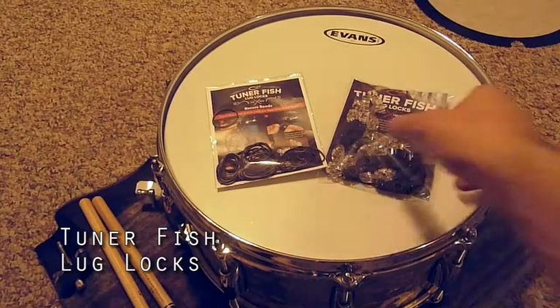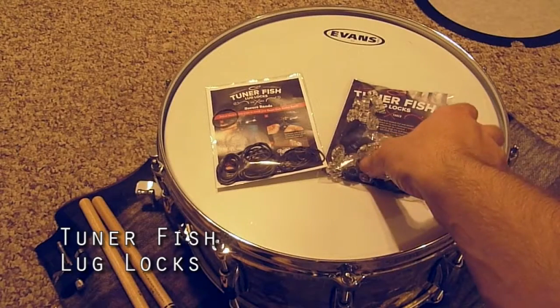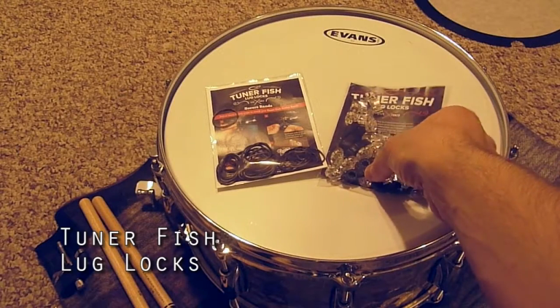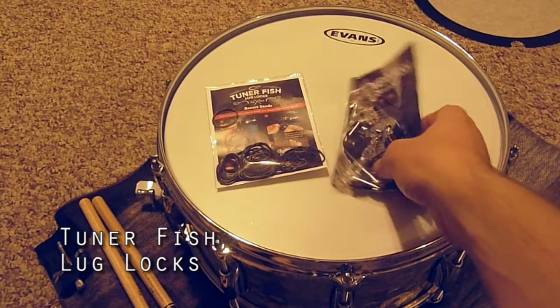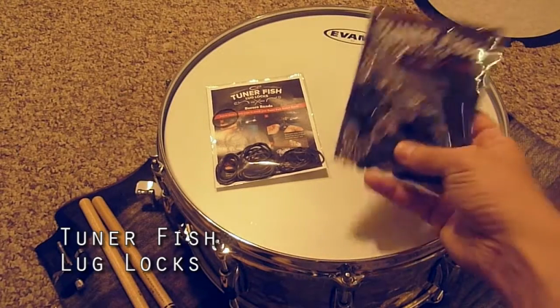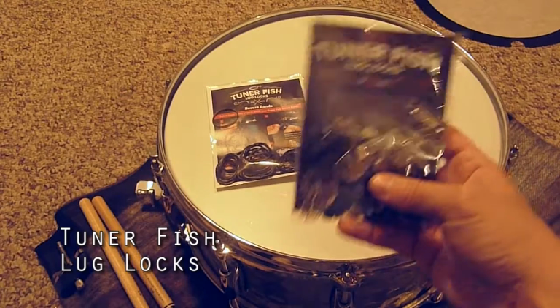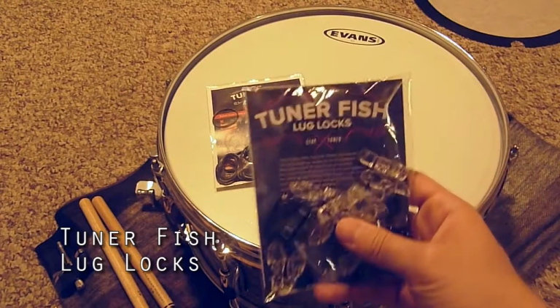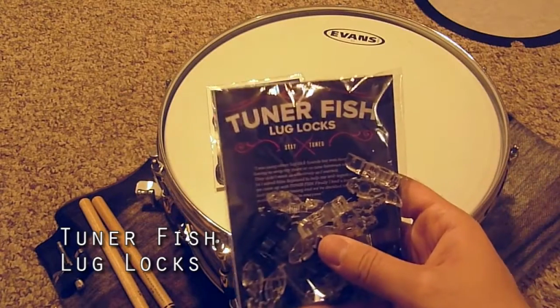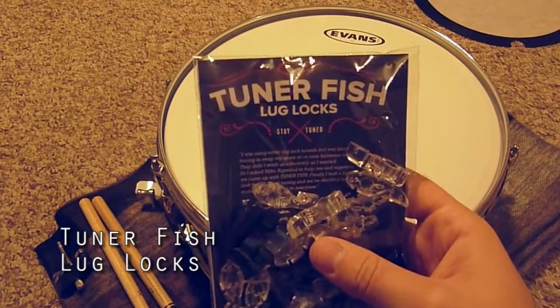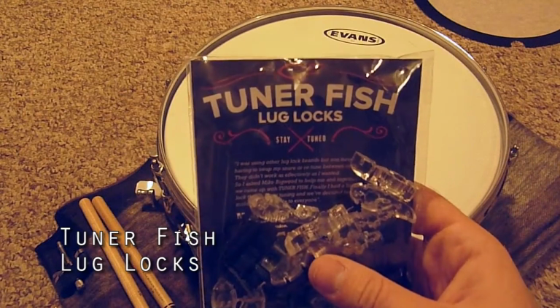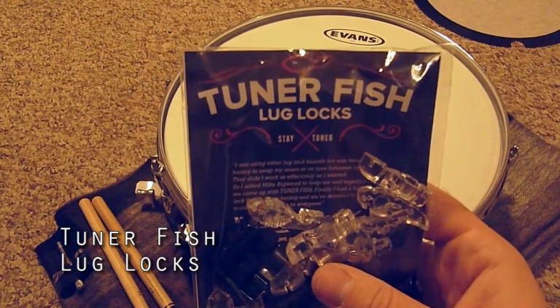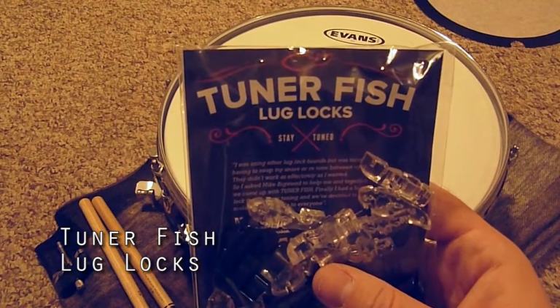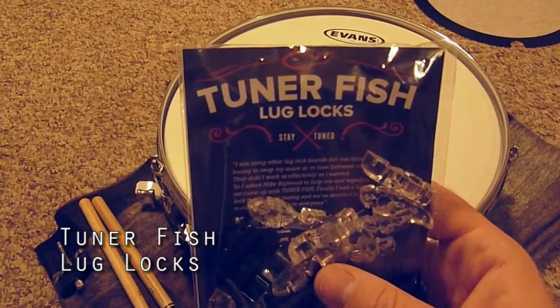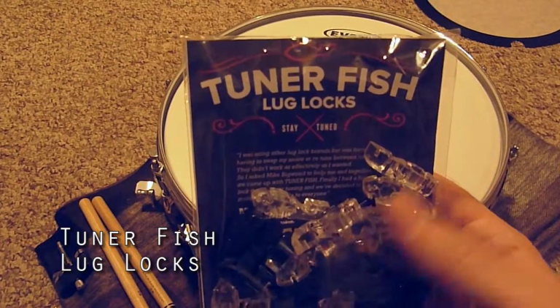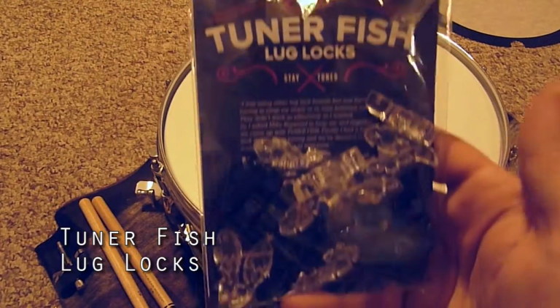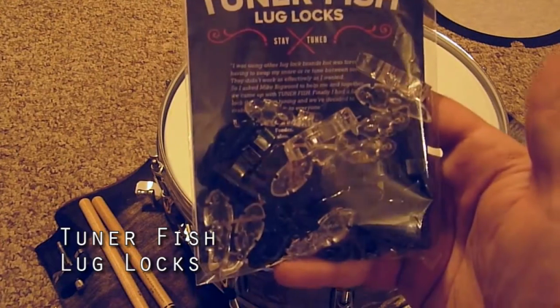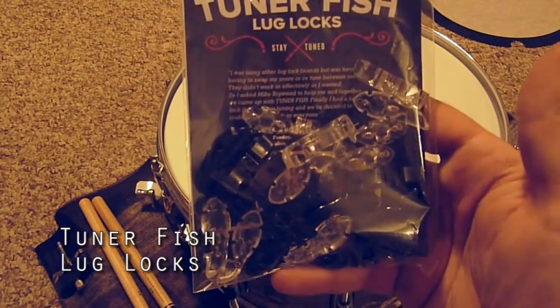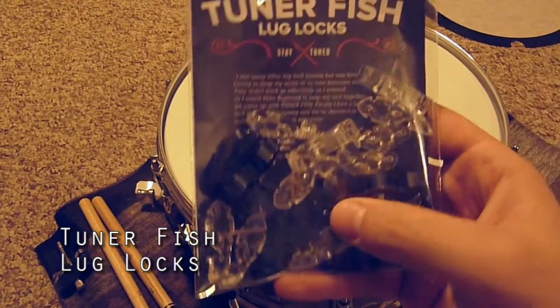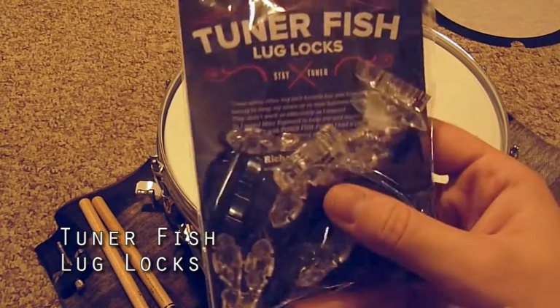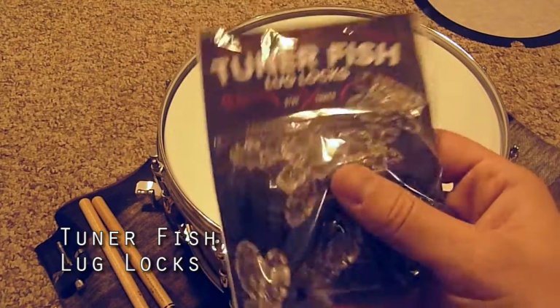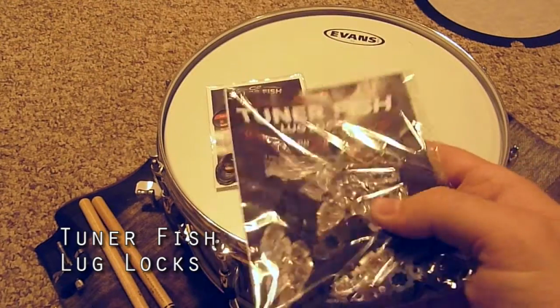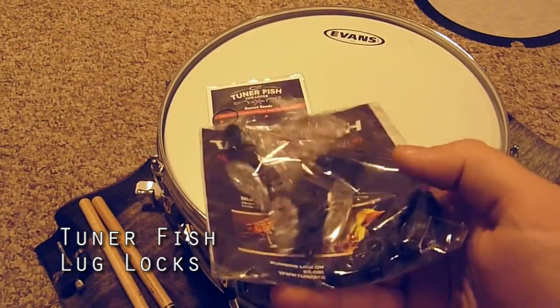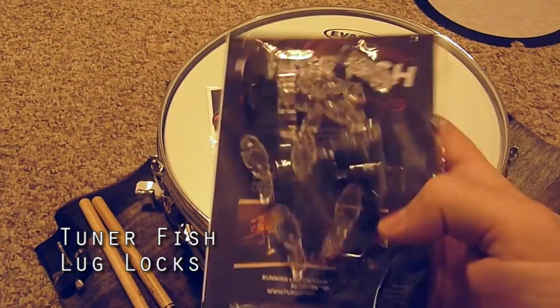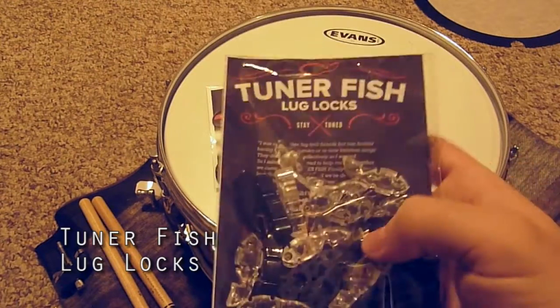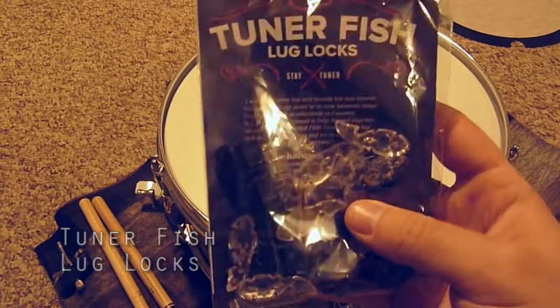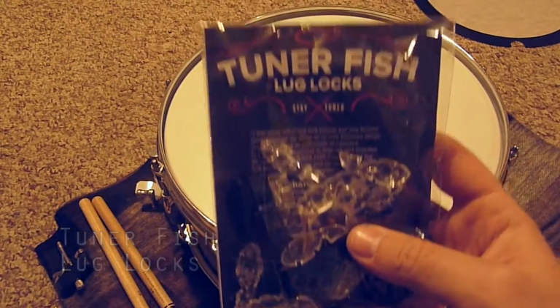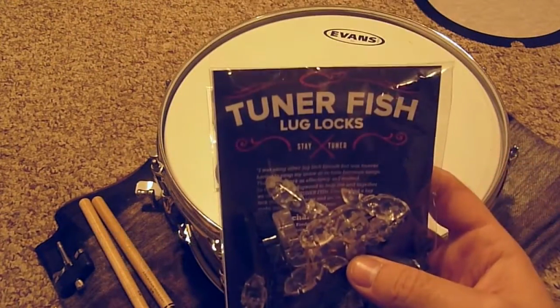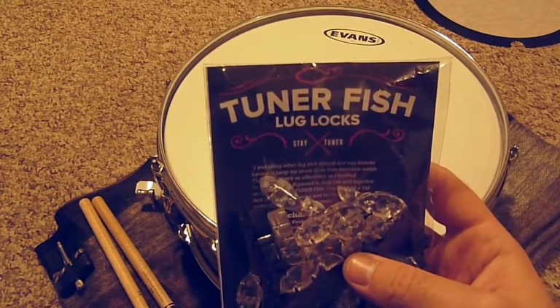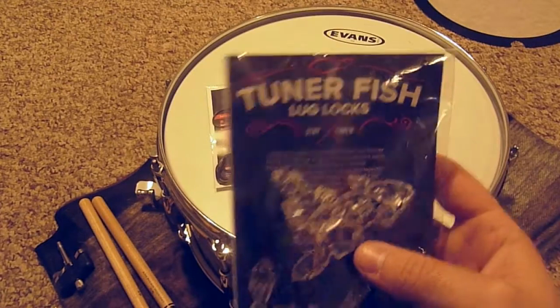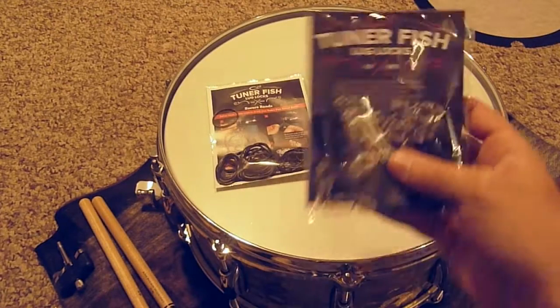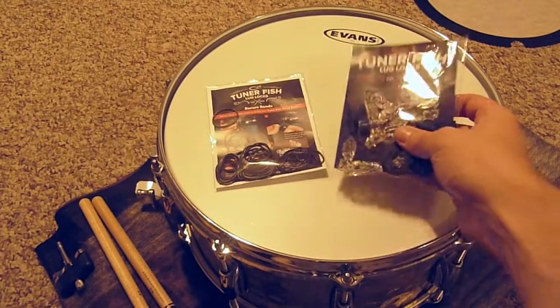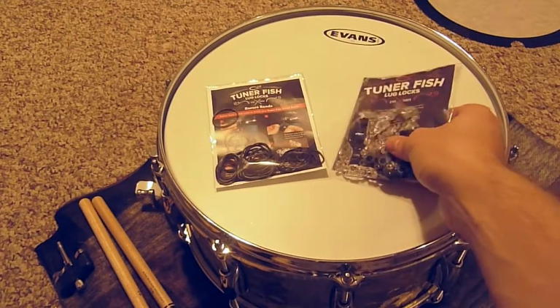Here we have Tunerfish lug locks. They're designed to keep a drum's tension rods in place to avoid detuning. This pack has 16 pieces, so I'll be able to use them on the top and bottom of my 8 lug snare.